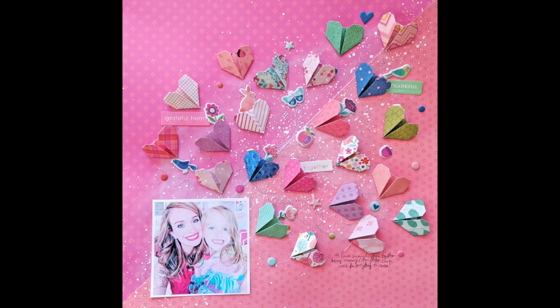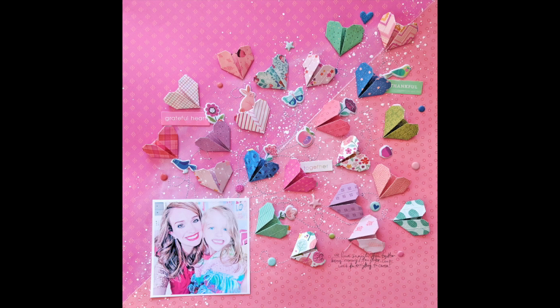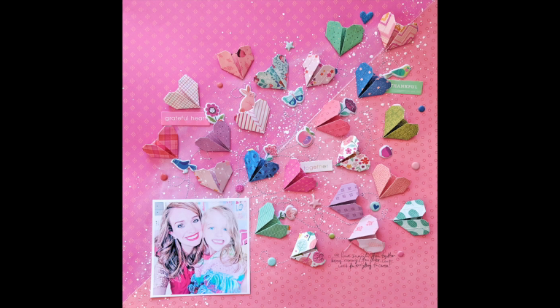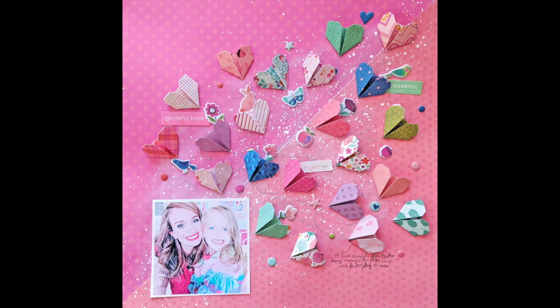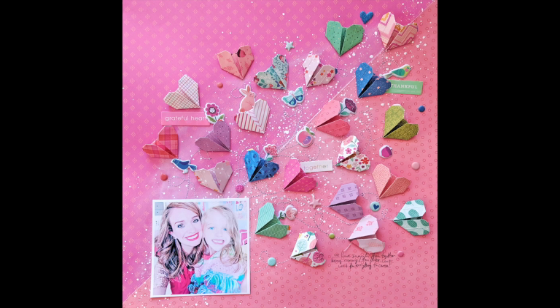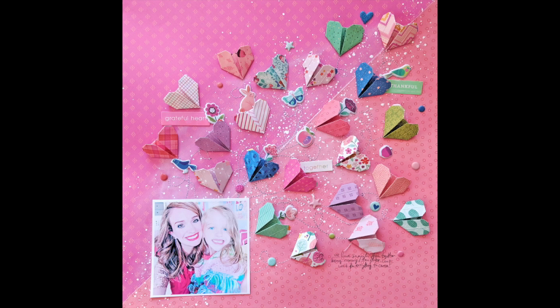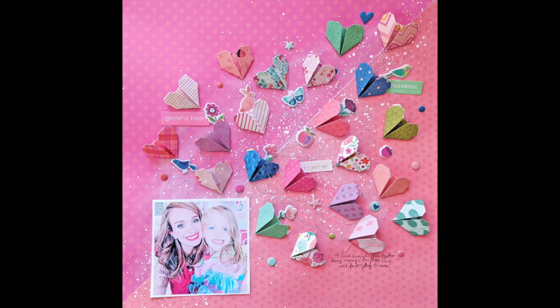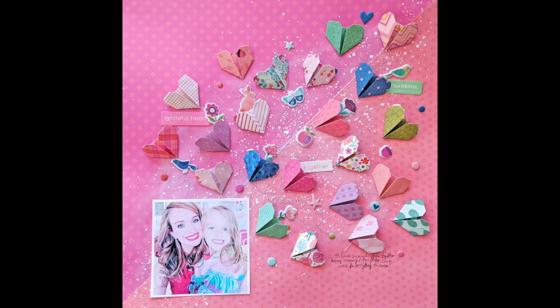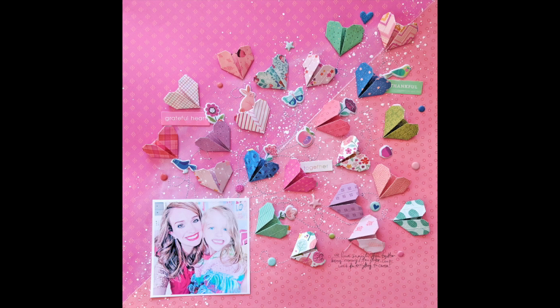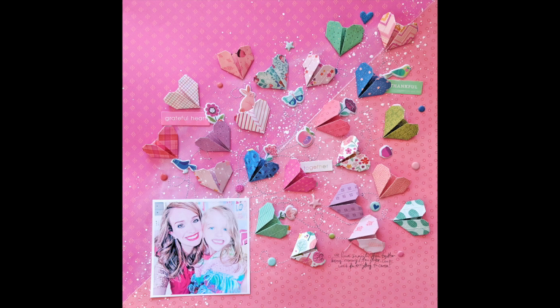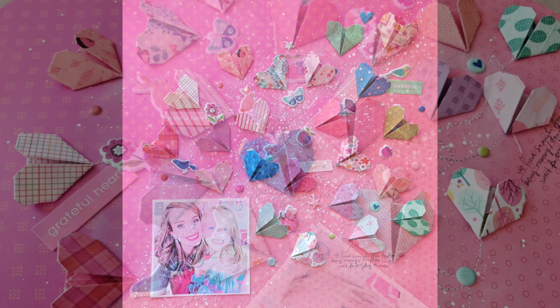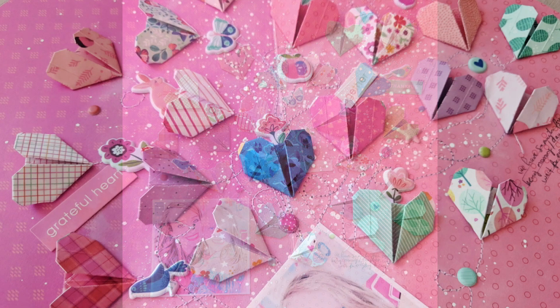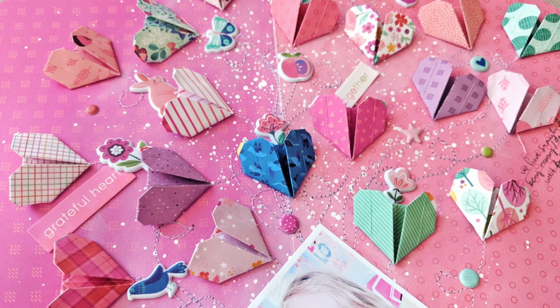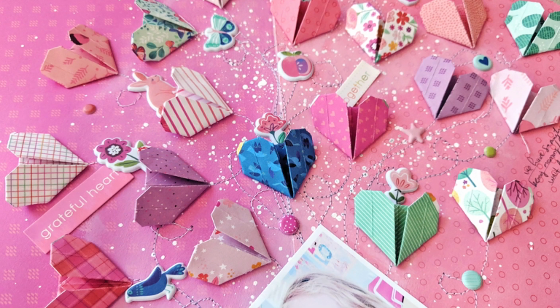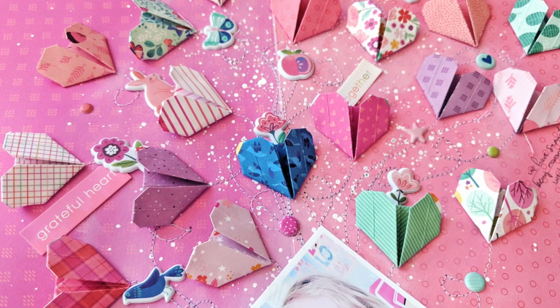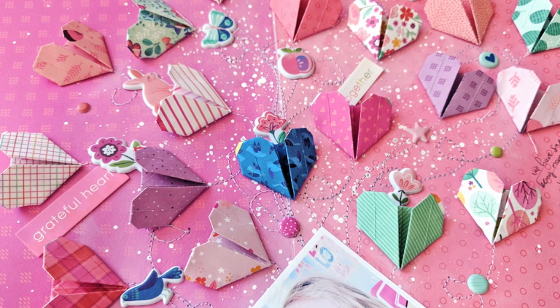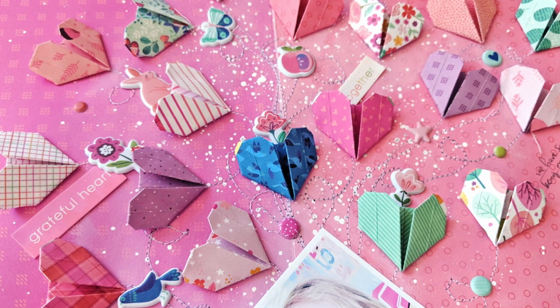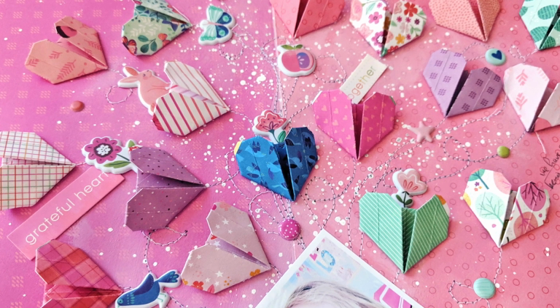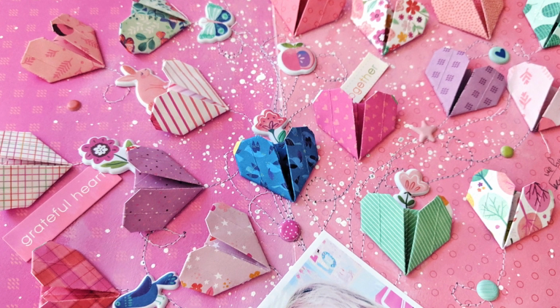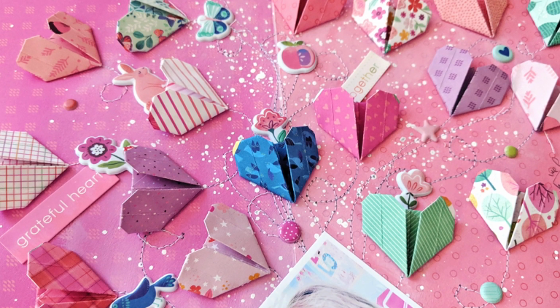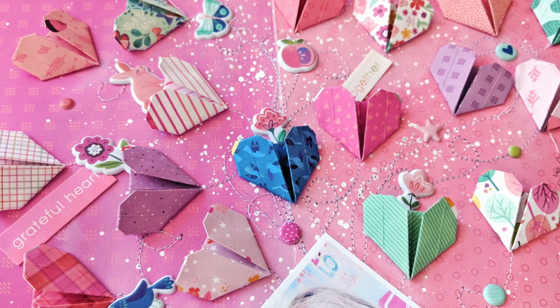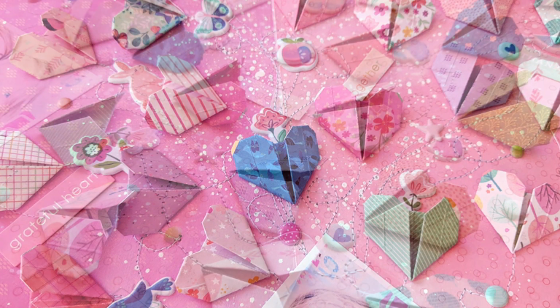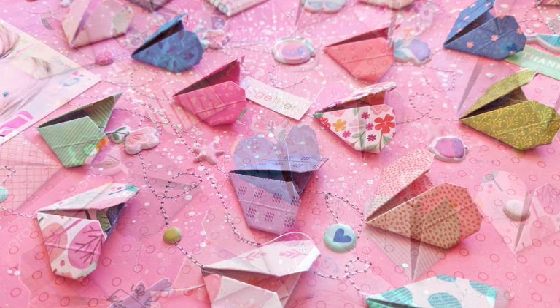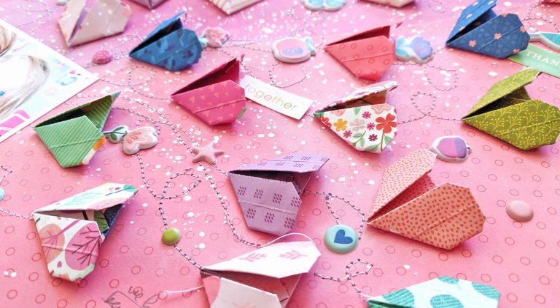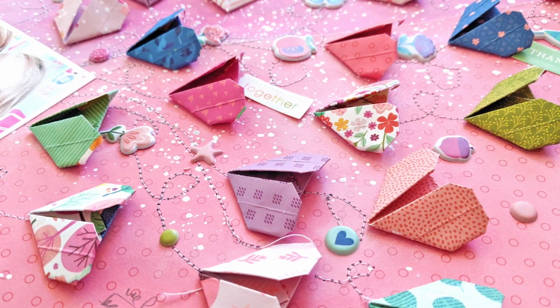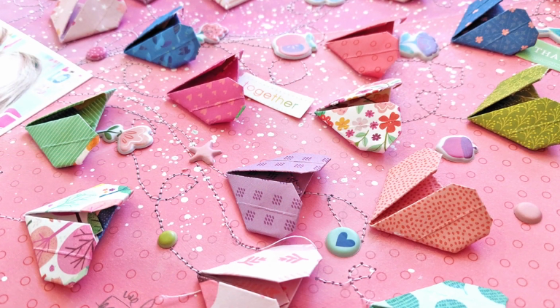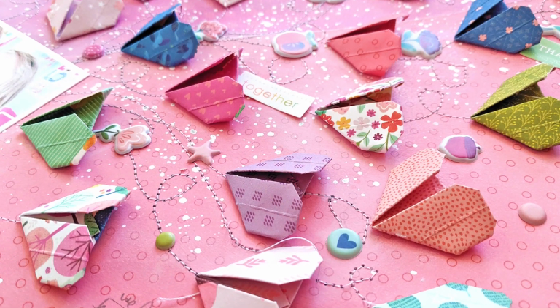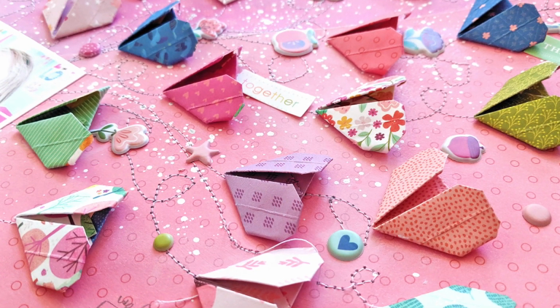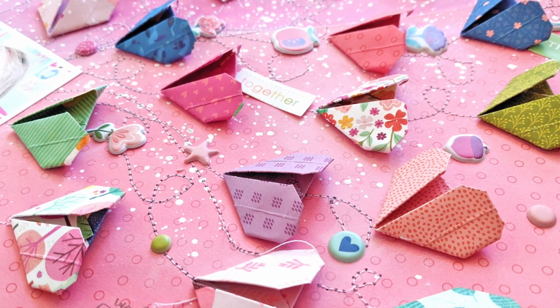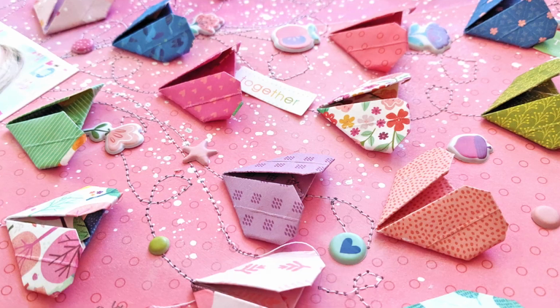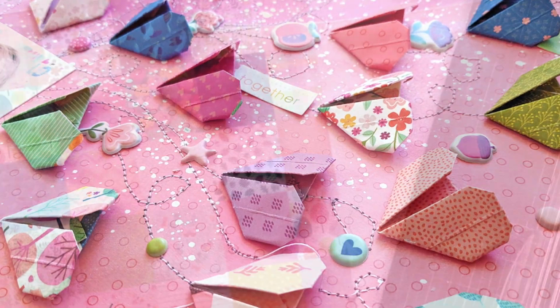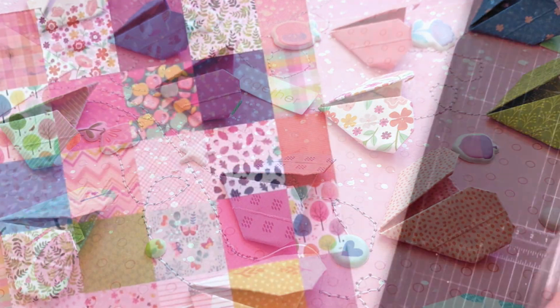Hey everybody, it's Paige Evans and I have a new process video to share with you today. This is a layout created for the Pink Paisley blog focusing on these mini origami hearts.